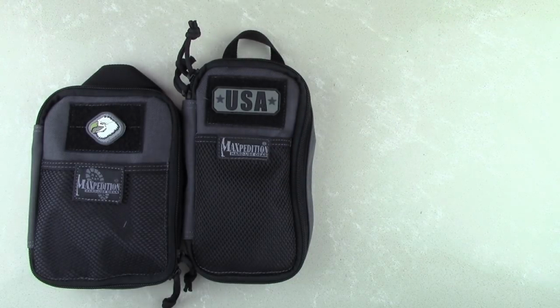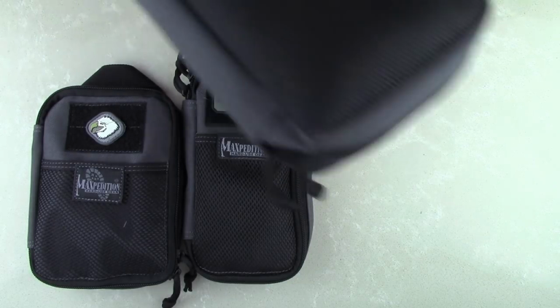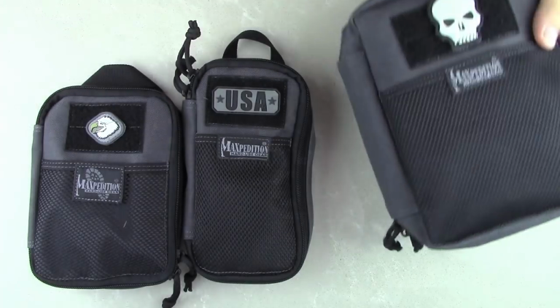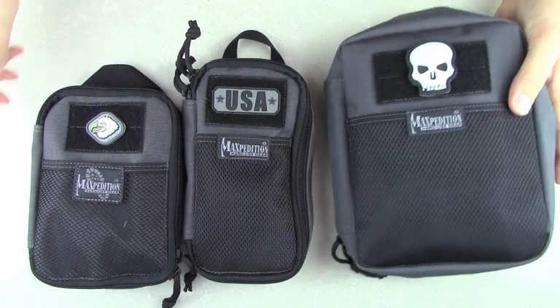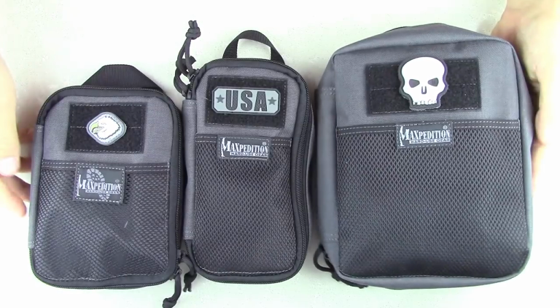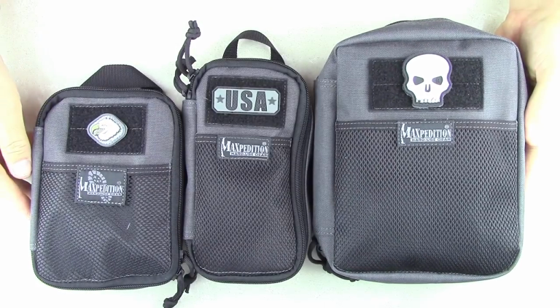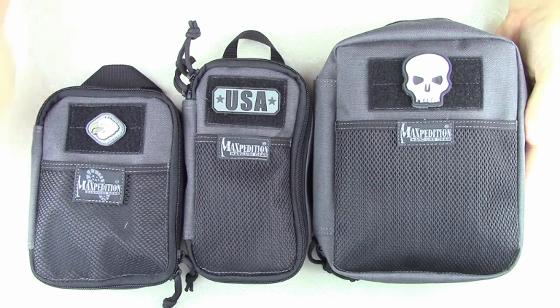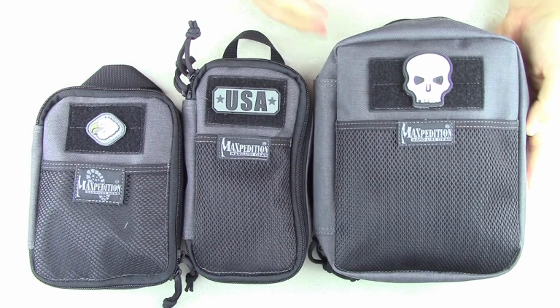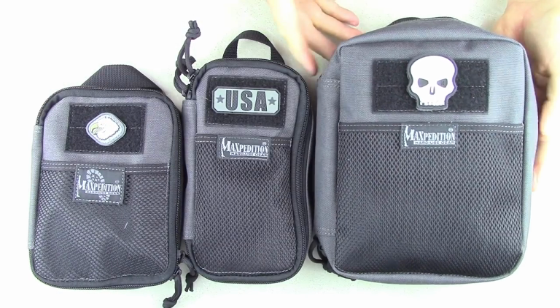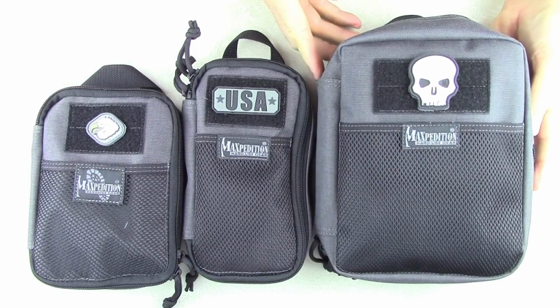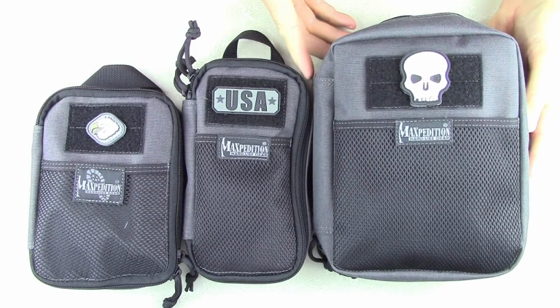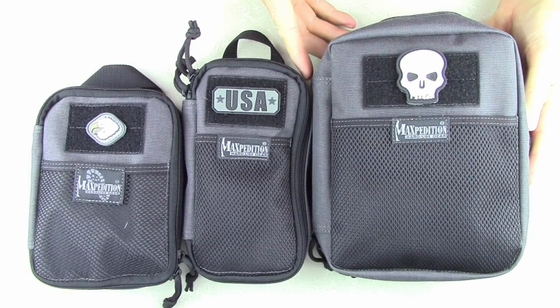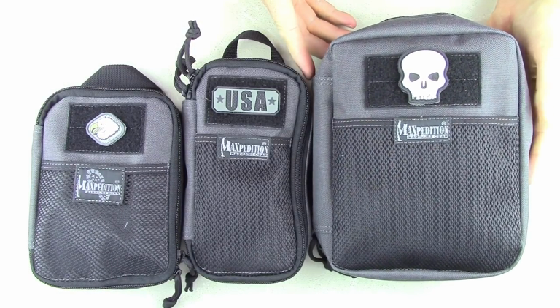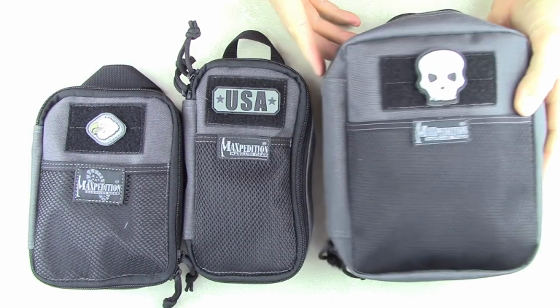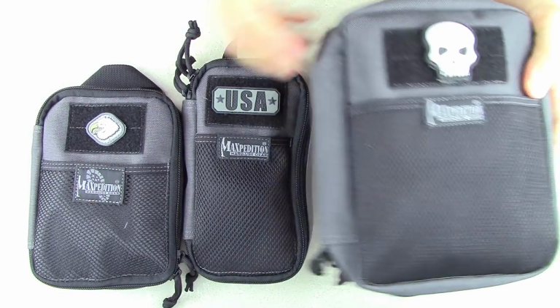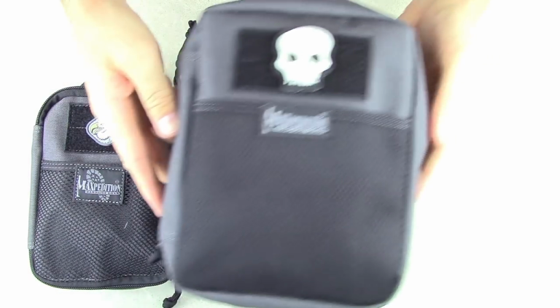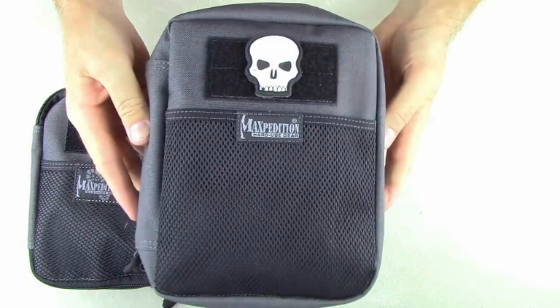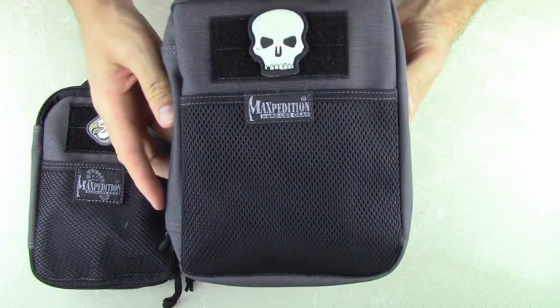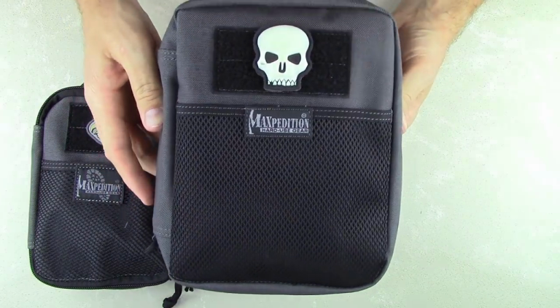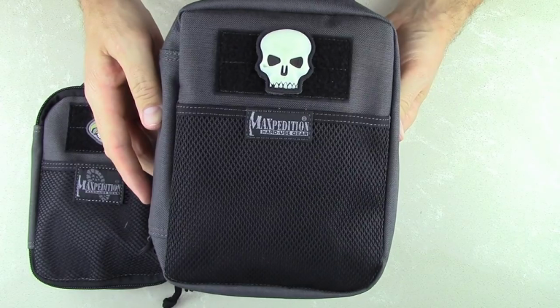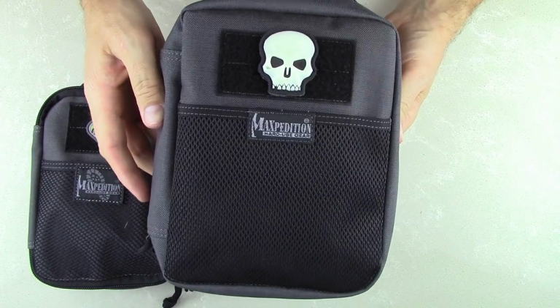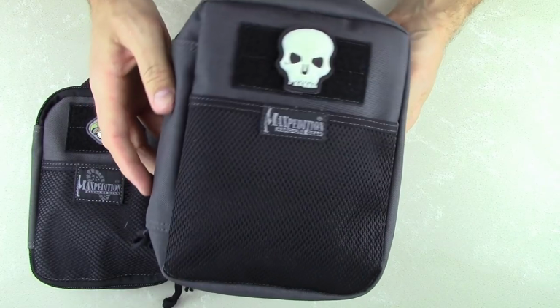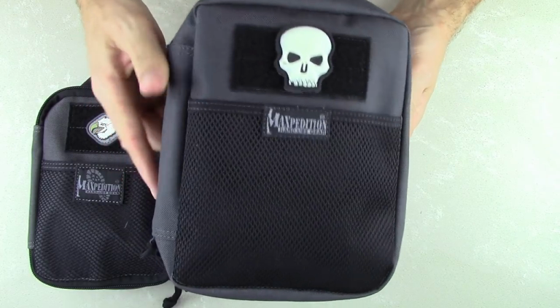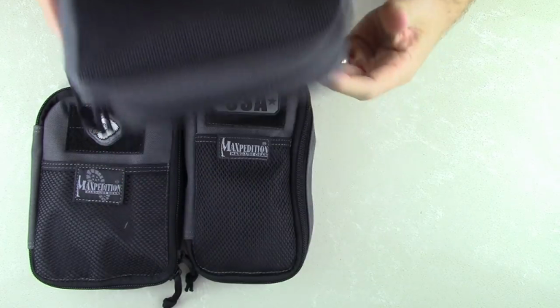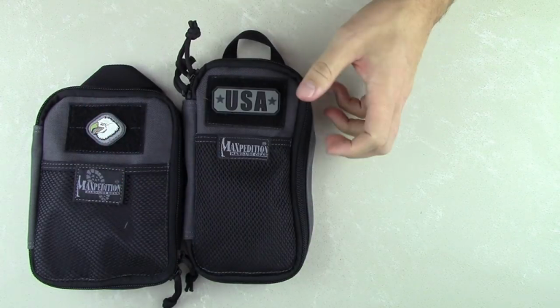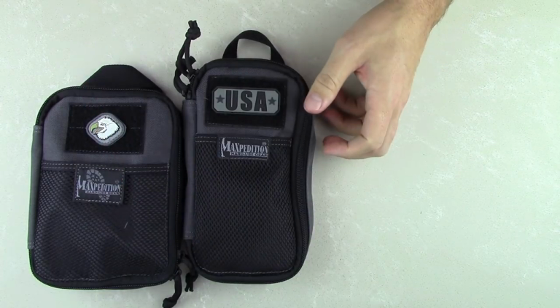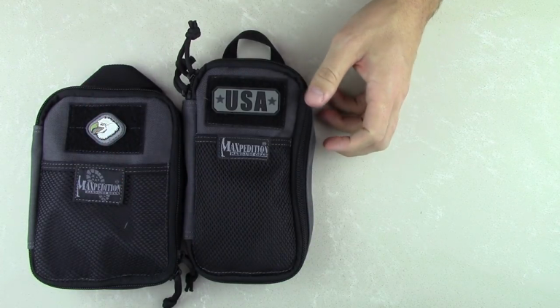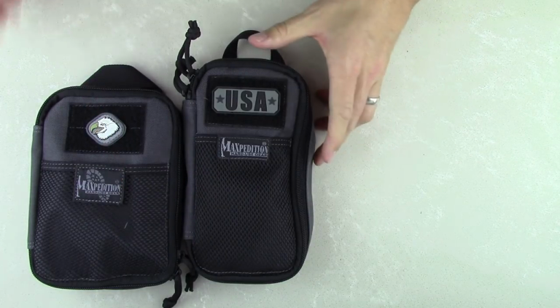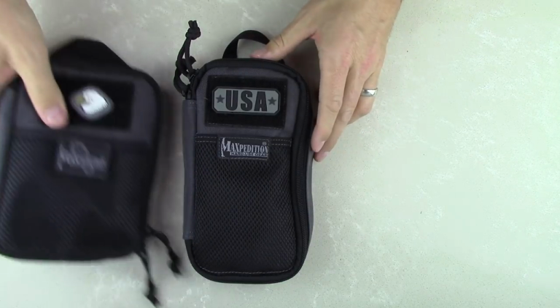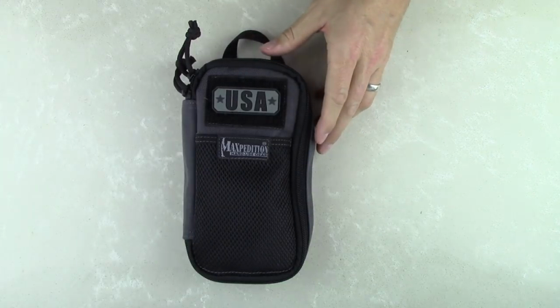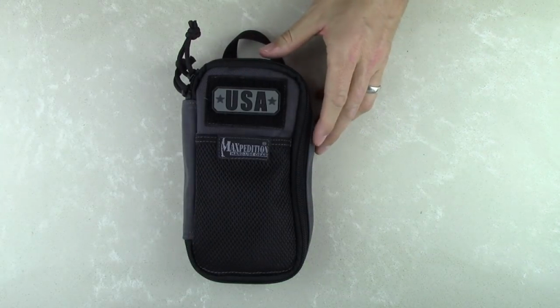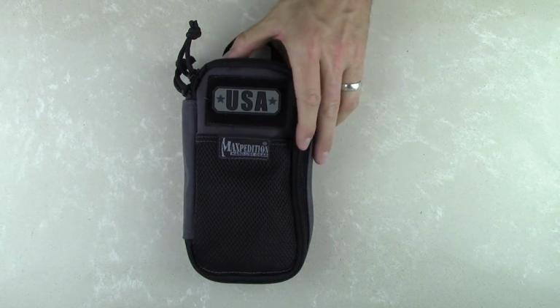I'll bring that in as well. You can see this is obviously a much bigger organizer. We'll be doing a separate video on the Chubby to look at its features, but for now let's go ahead and take a look at the features on the Skinny.